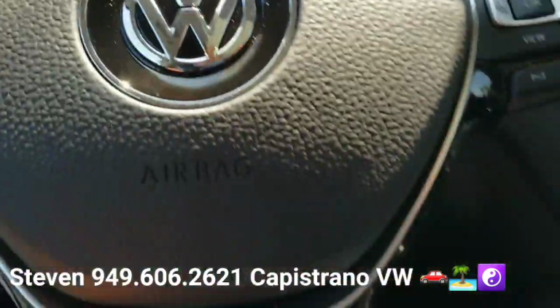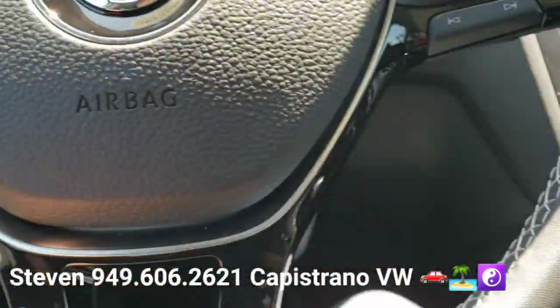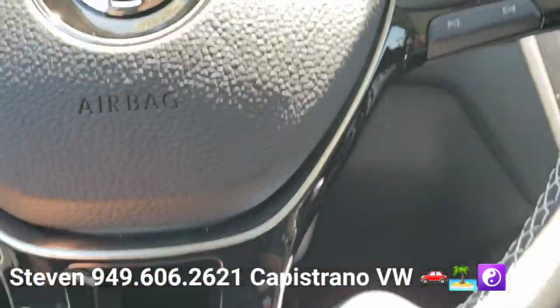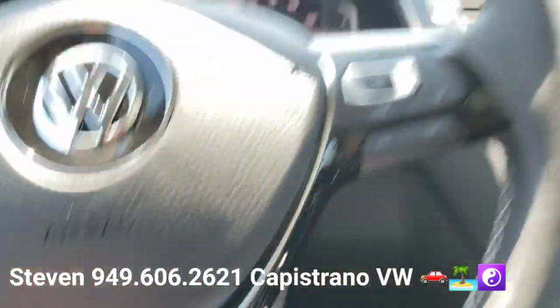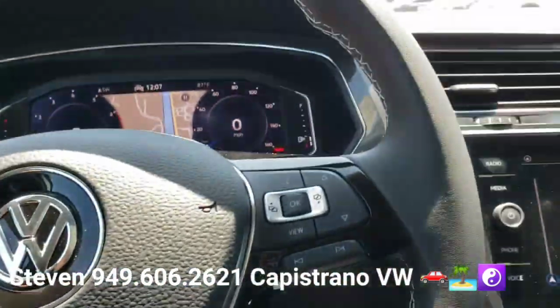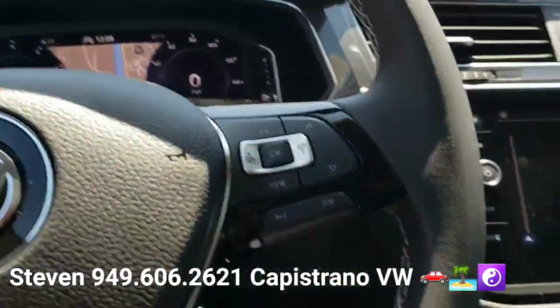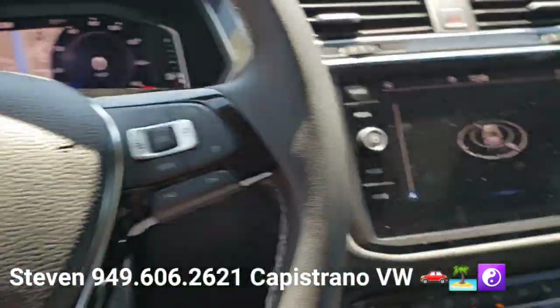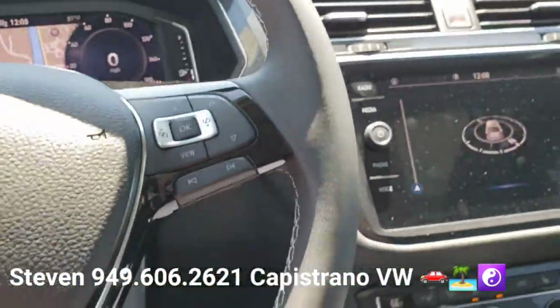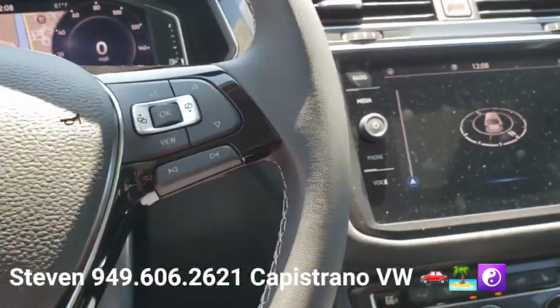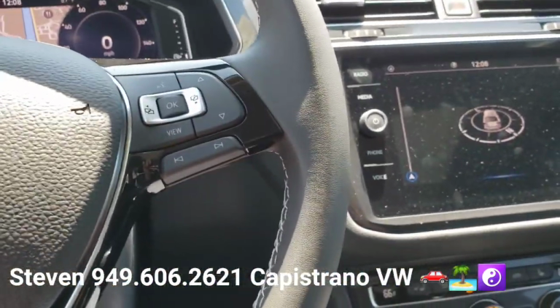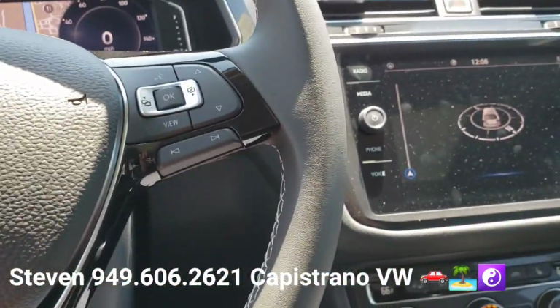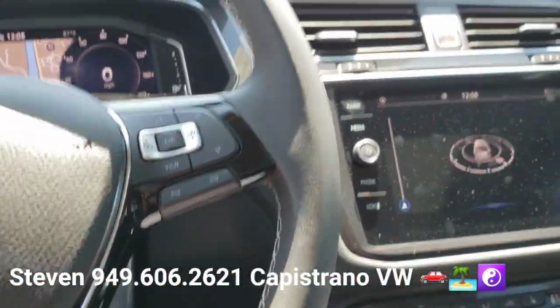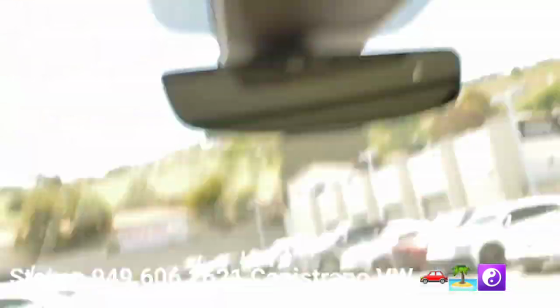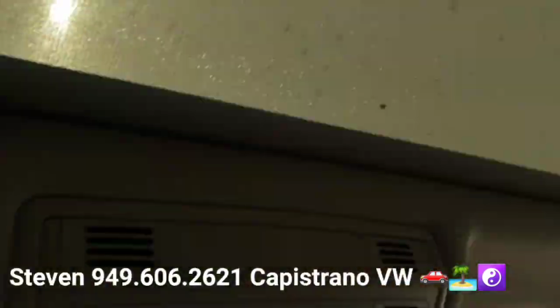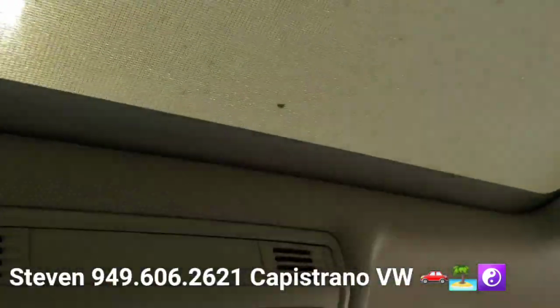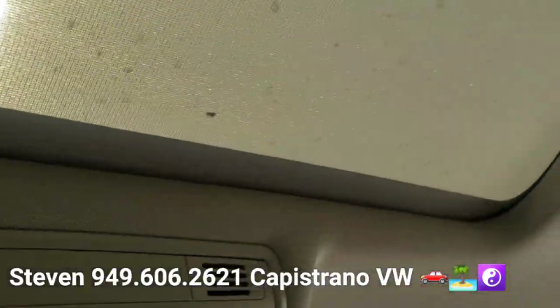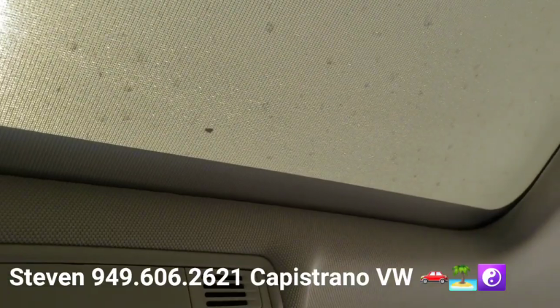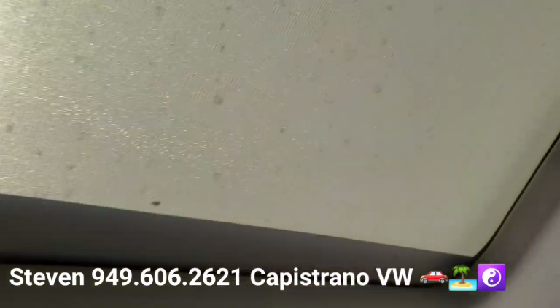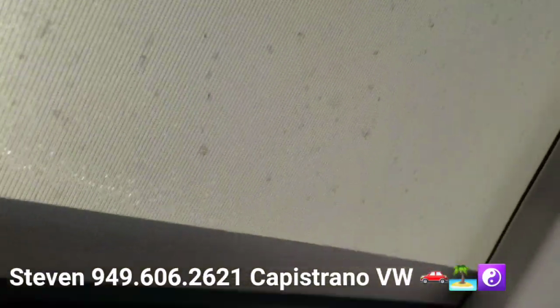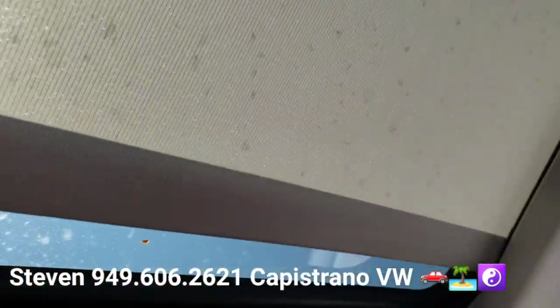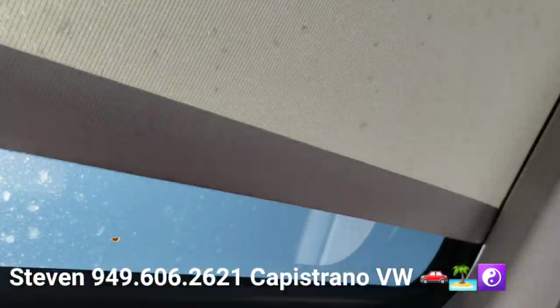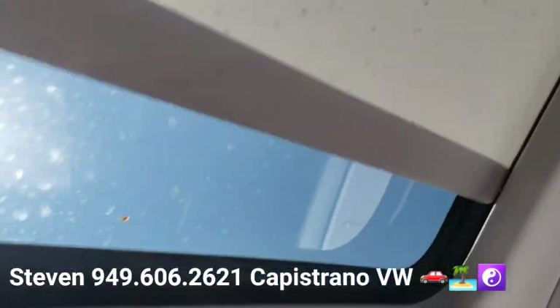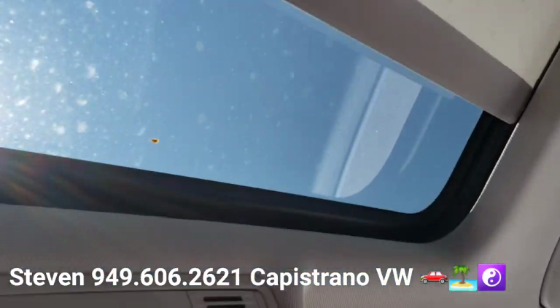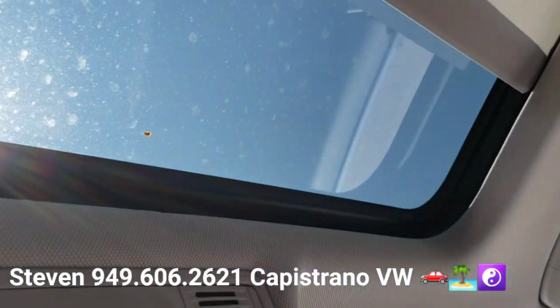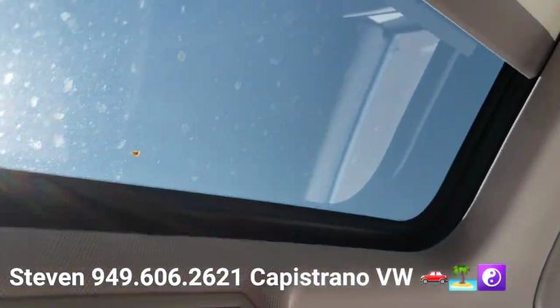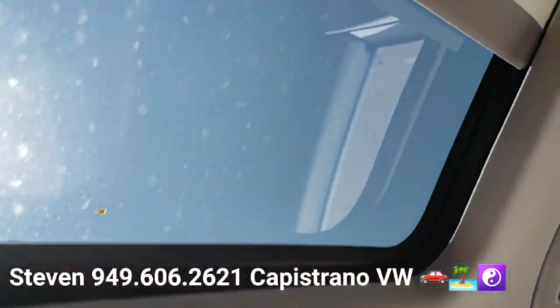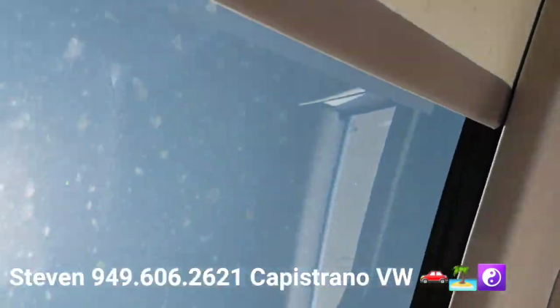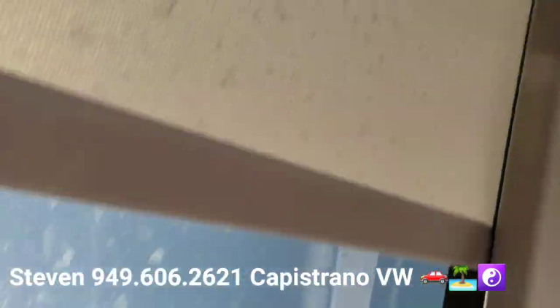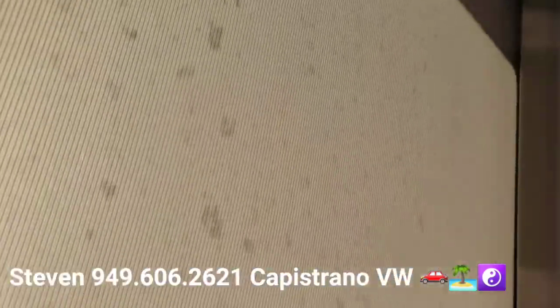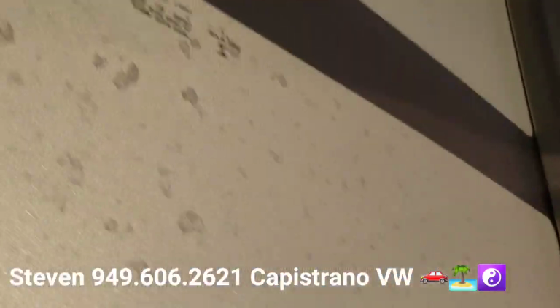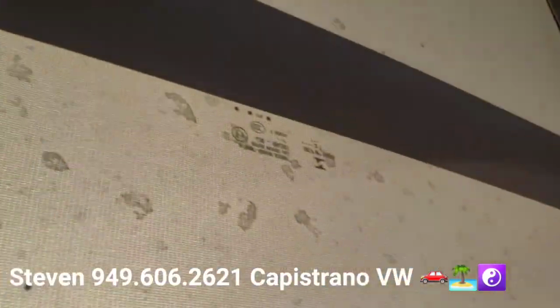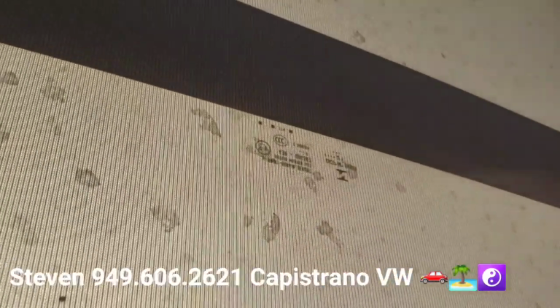These are all things that are unique to the SEL model. And it's also got the big panoramic moonroof right here, which goes all the way back.